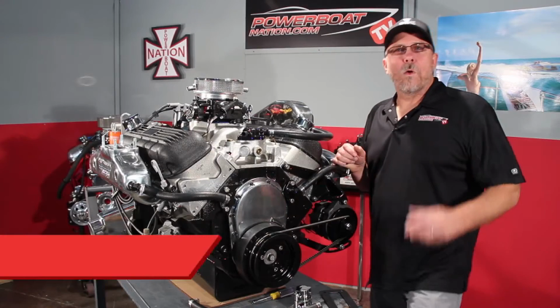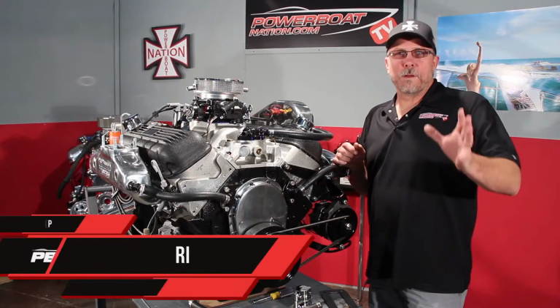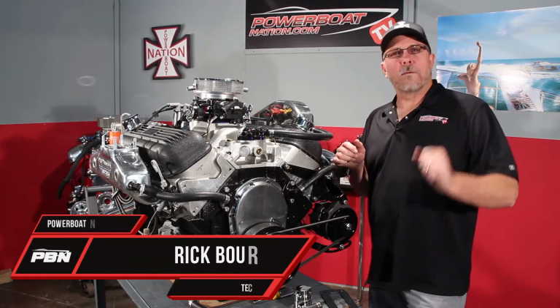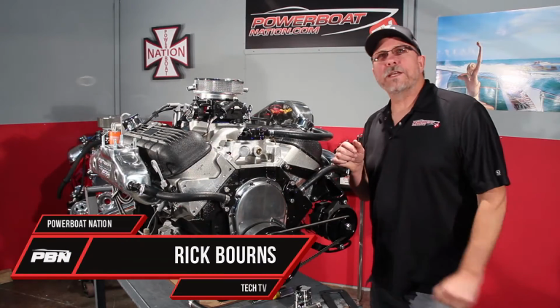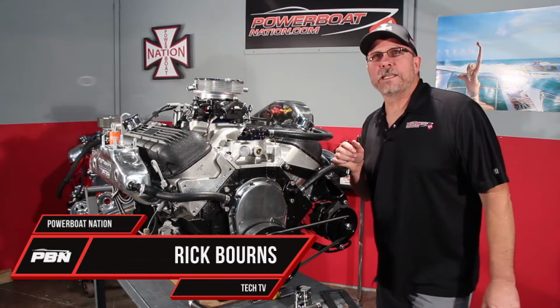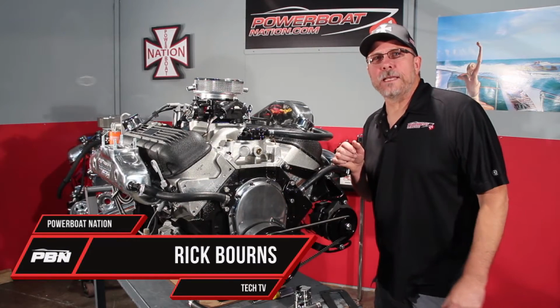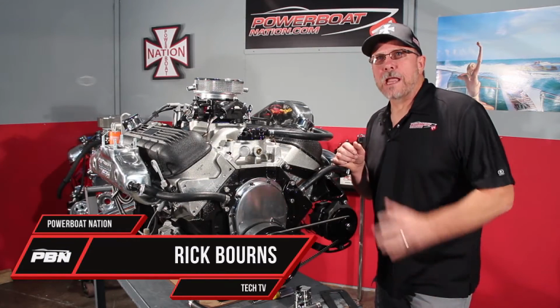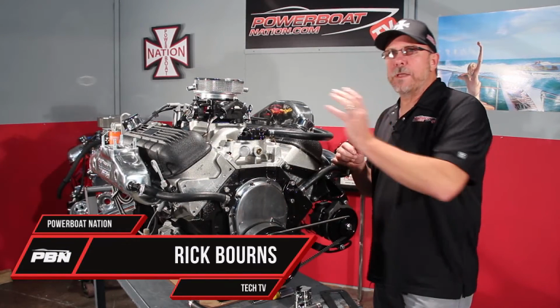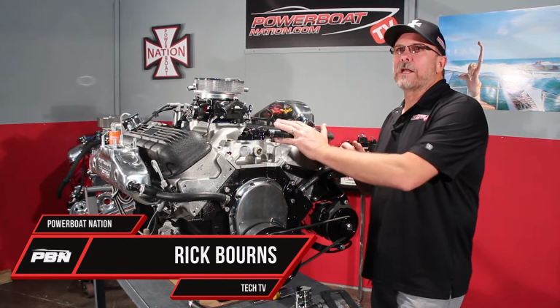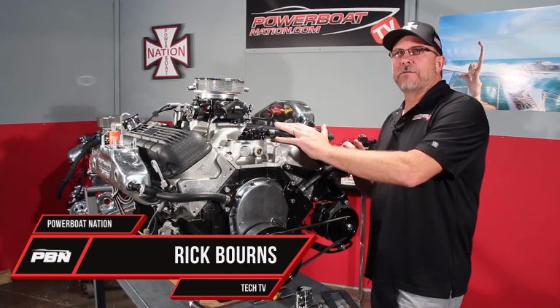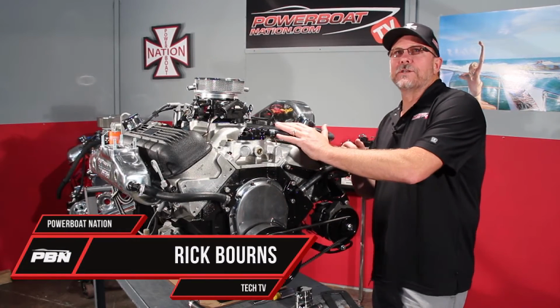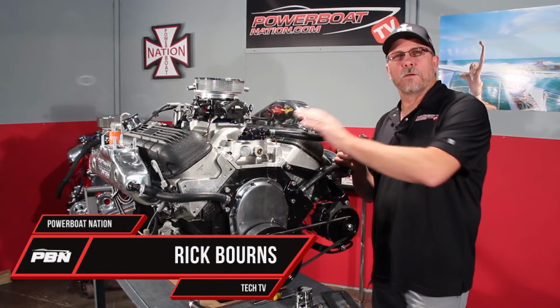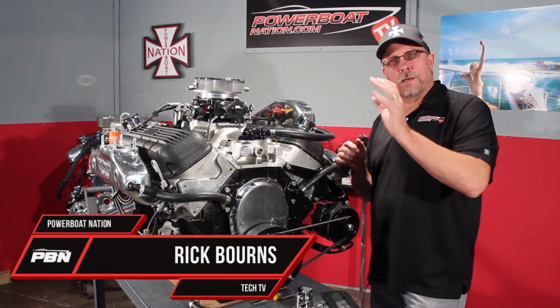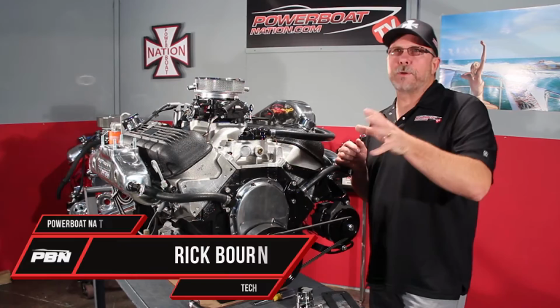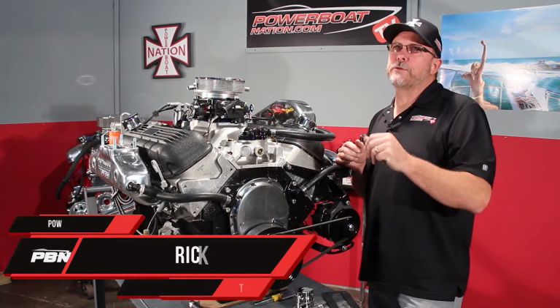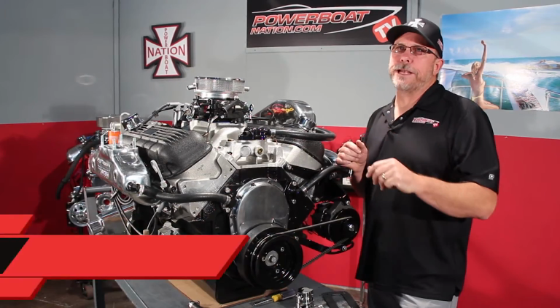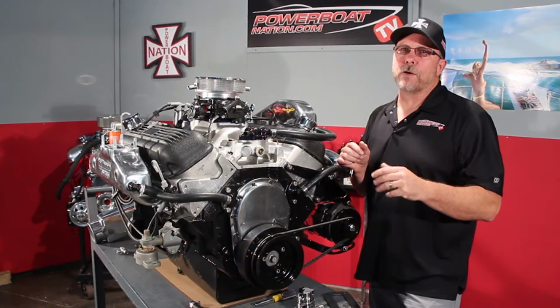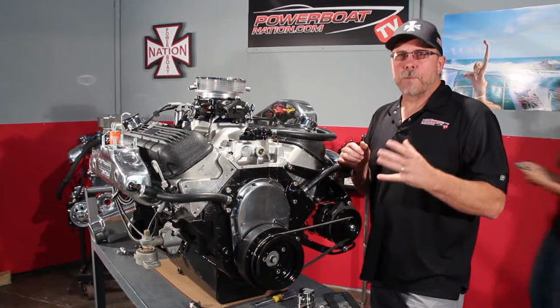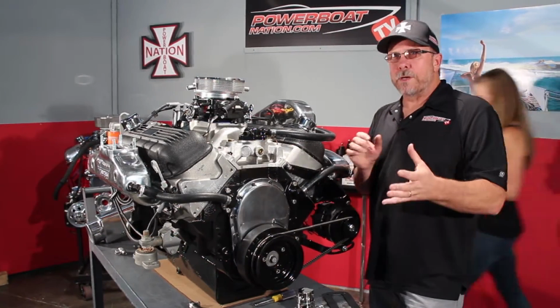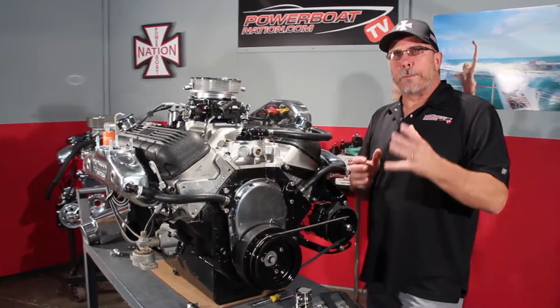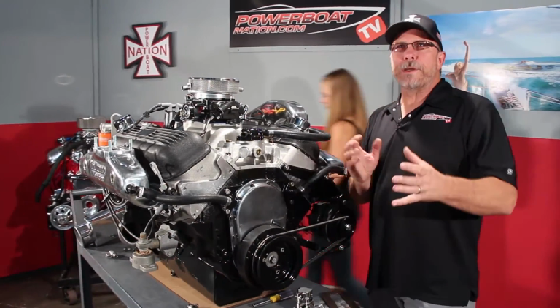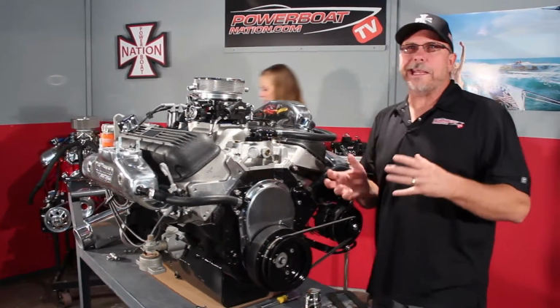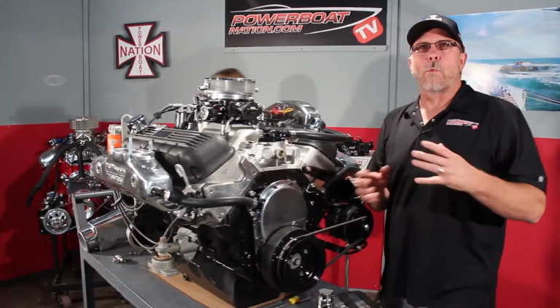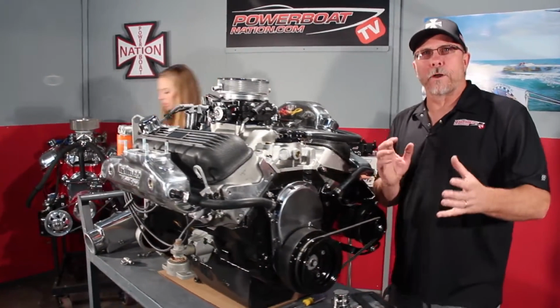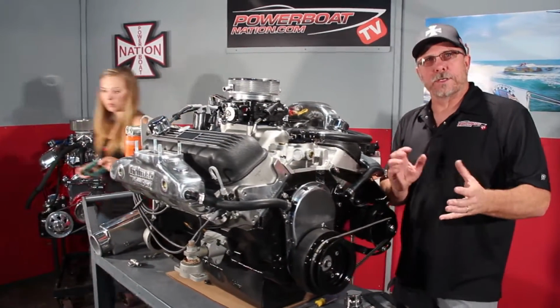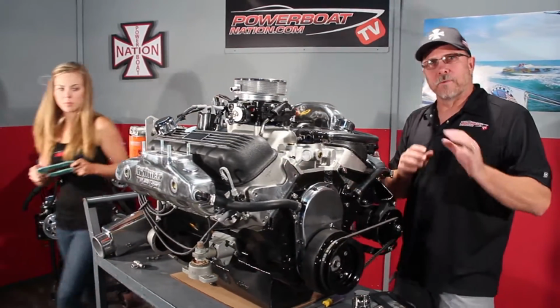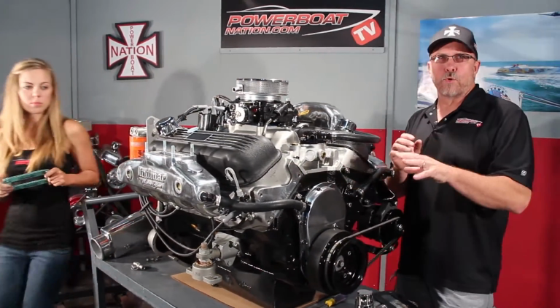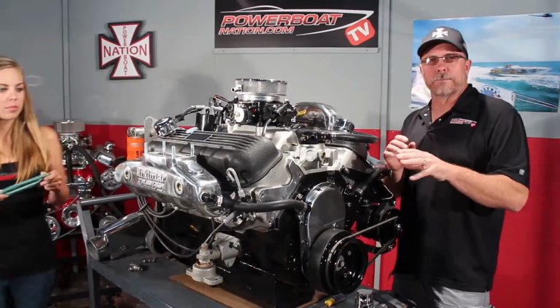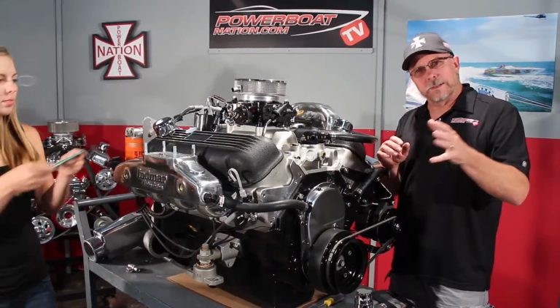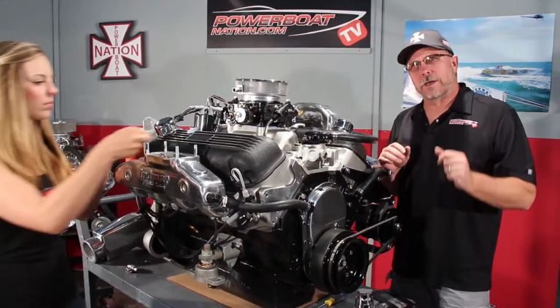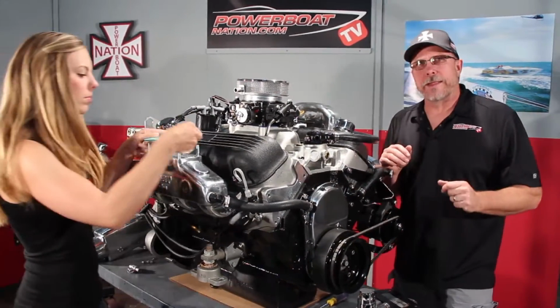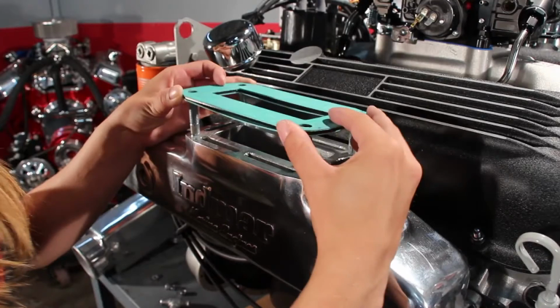Welcome to Power Boat Nation TV. I have a big block Chevy engine here that we're going to be putting into a jet boat, and we want to do a preheat water system for the cooling. So let's take a look at how that's done.